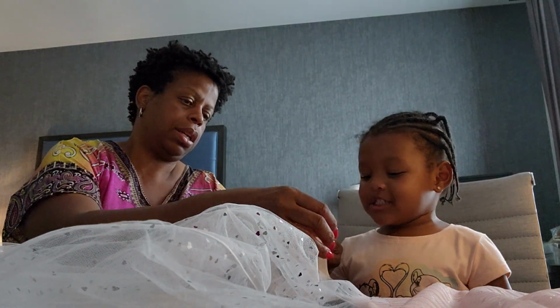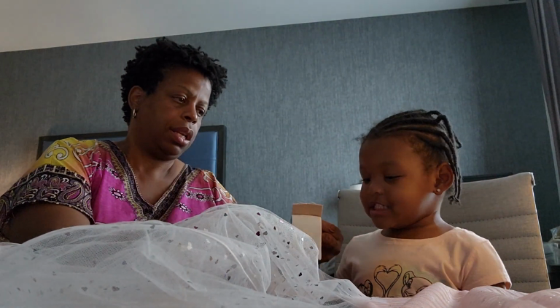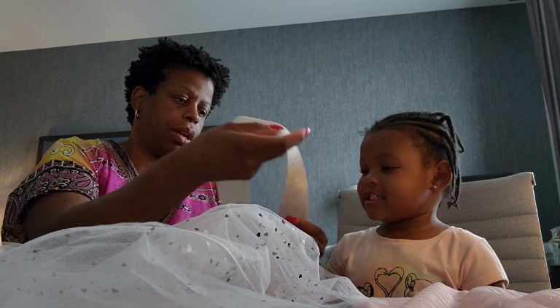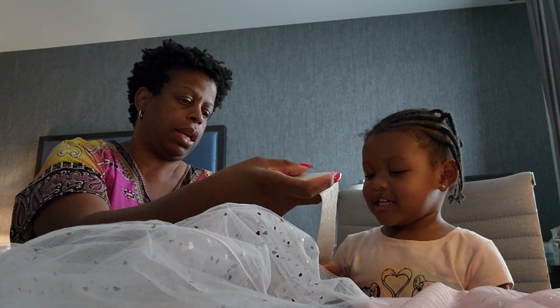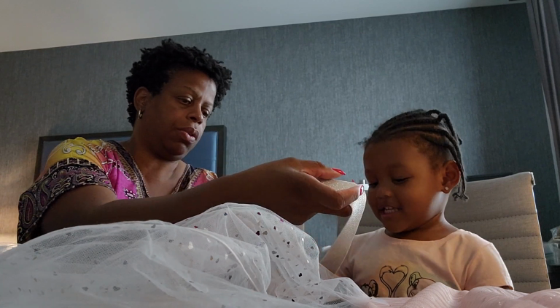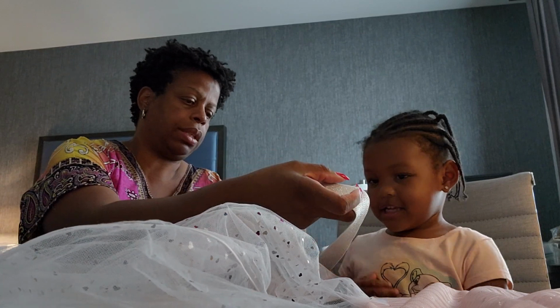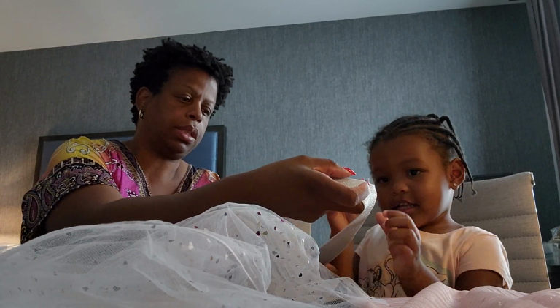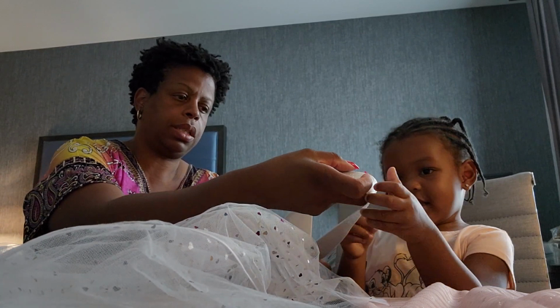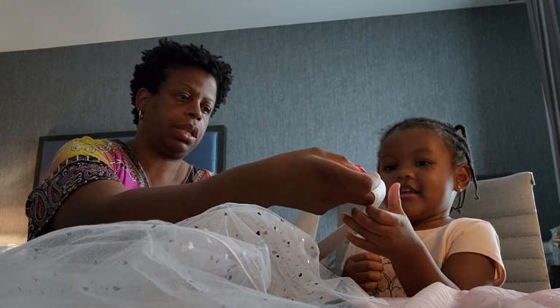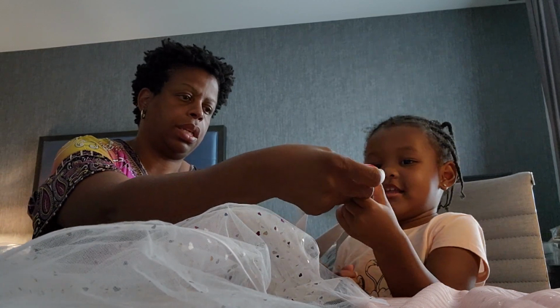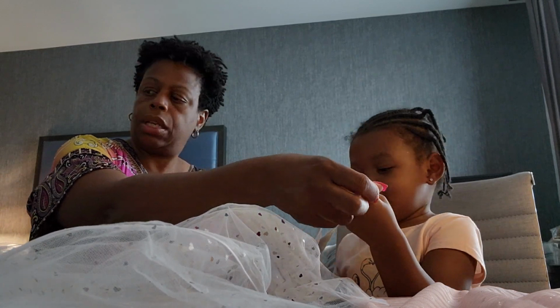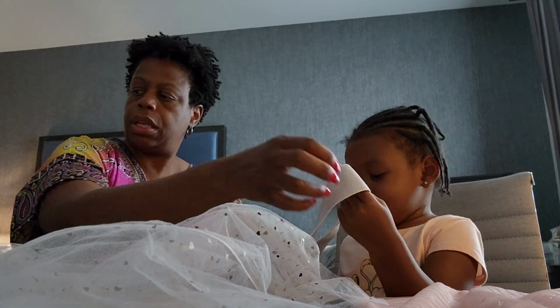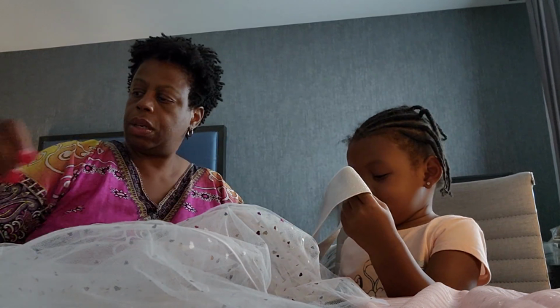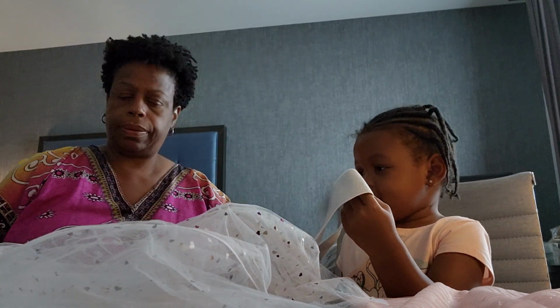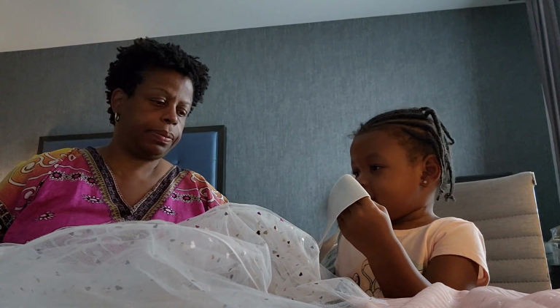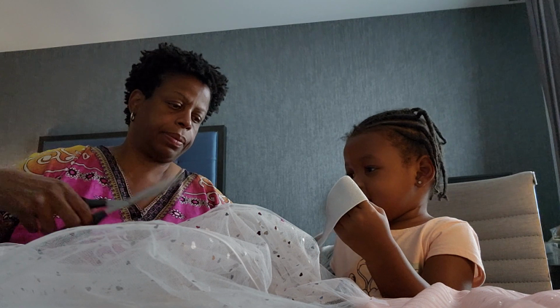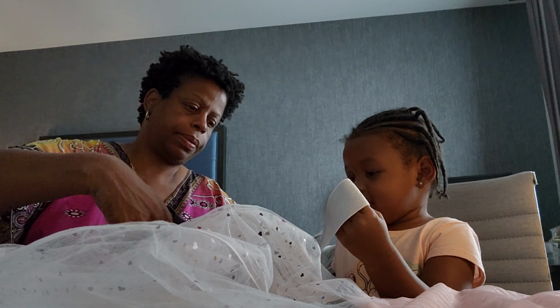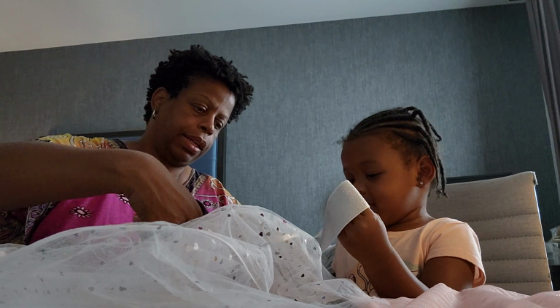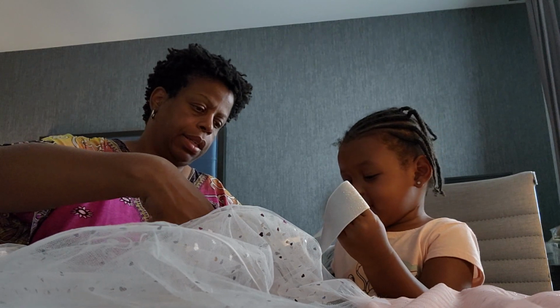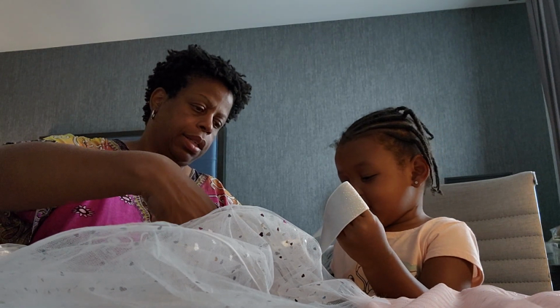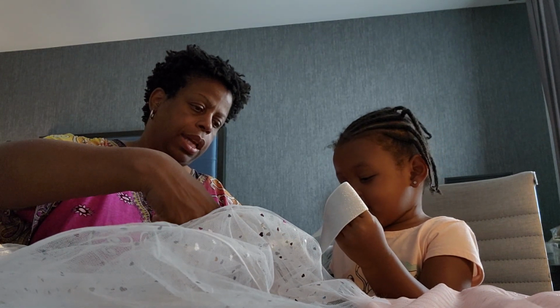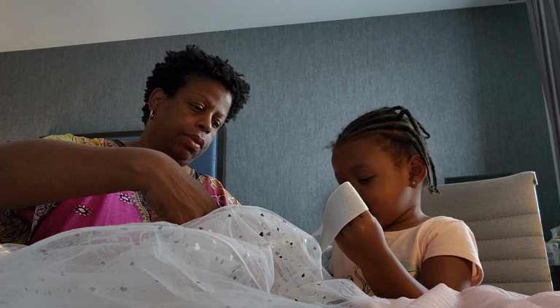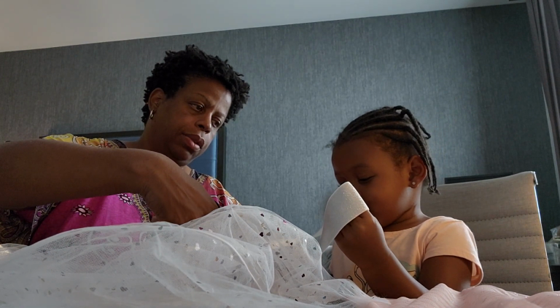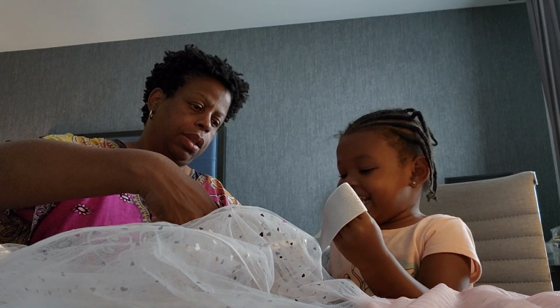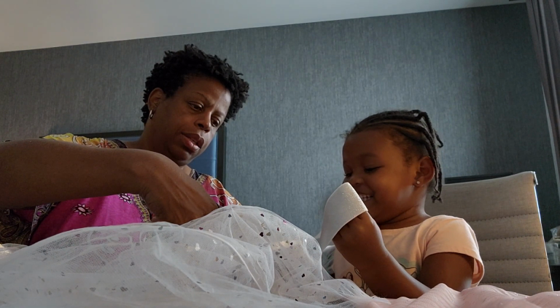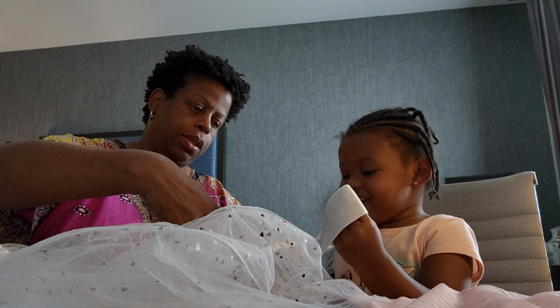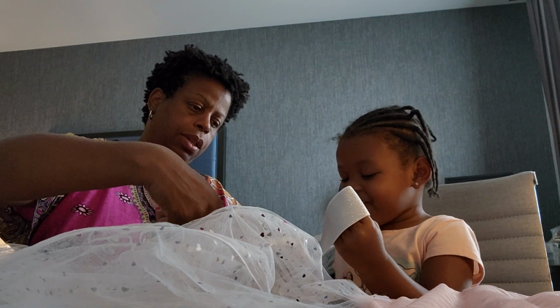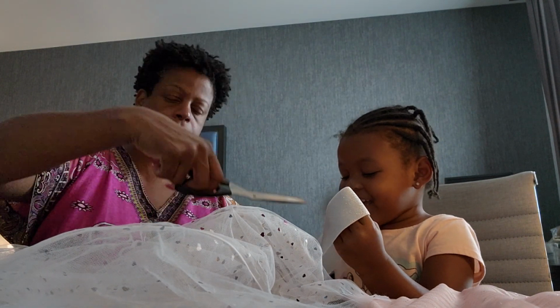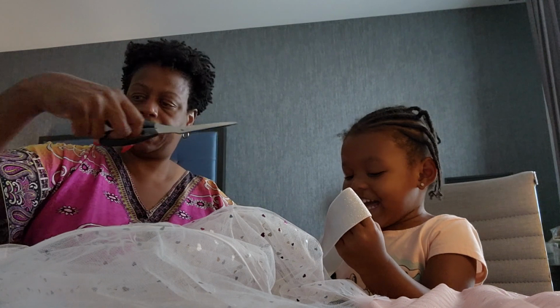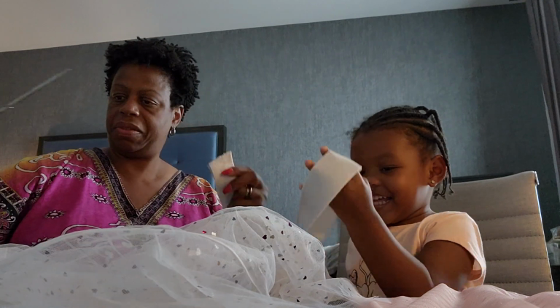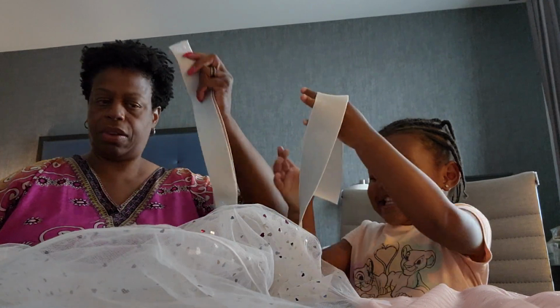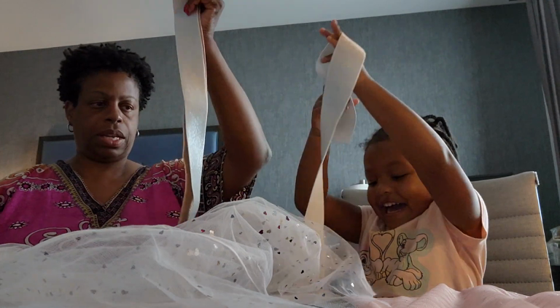Now this is it. Now you hold that. Ready? Count. One, two, three — count. Yay!